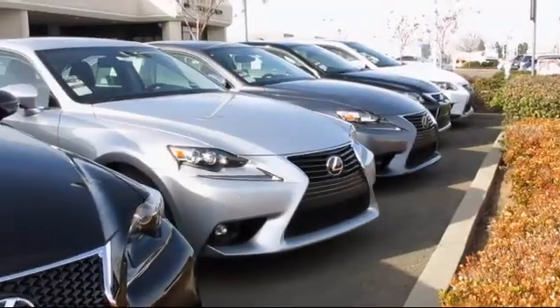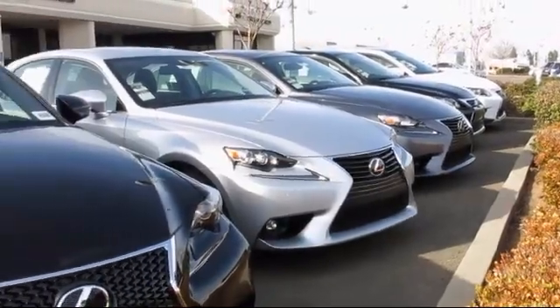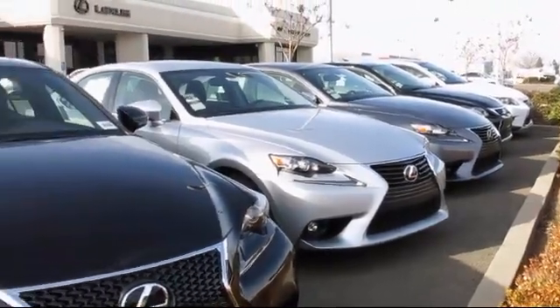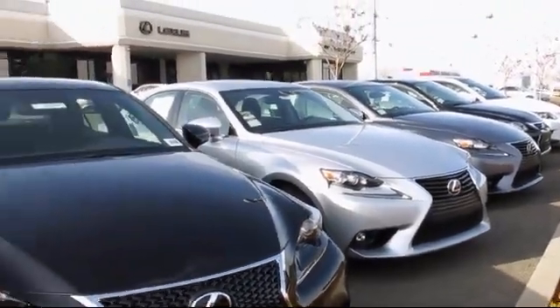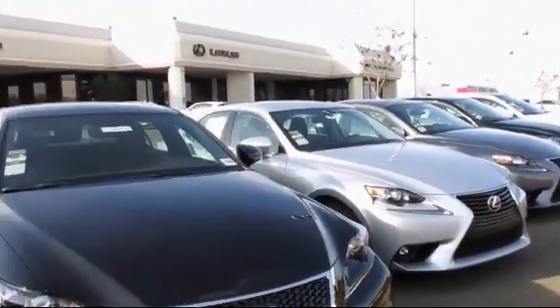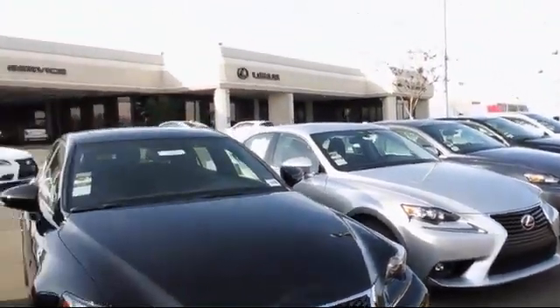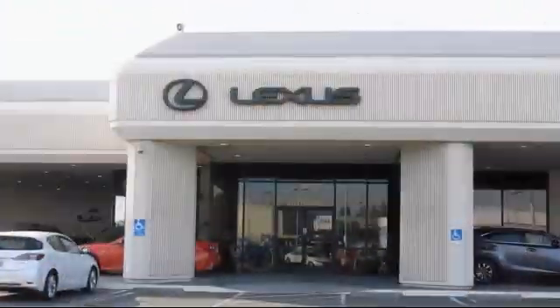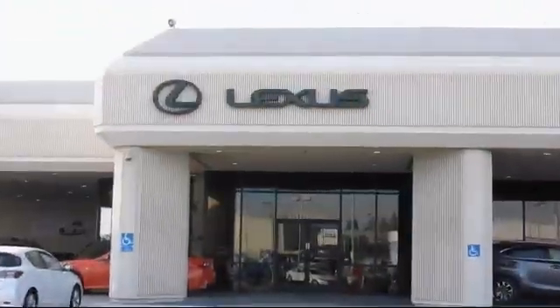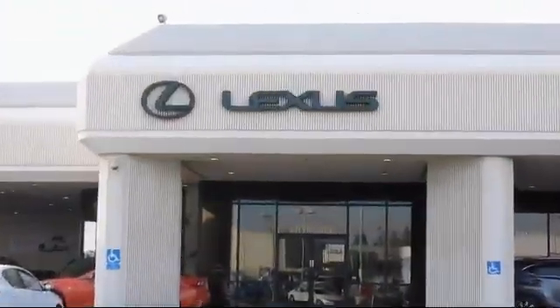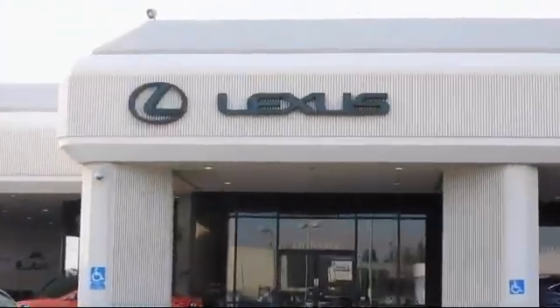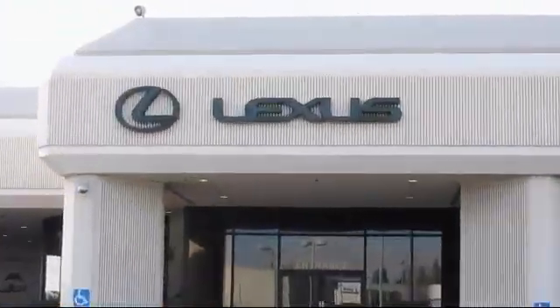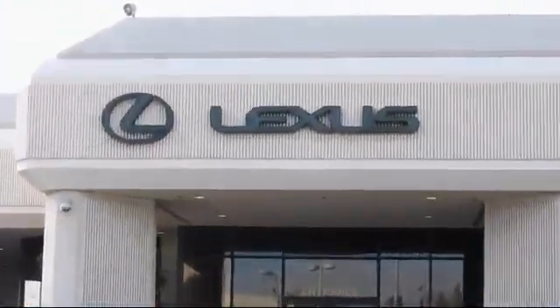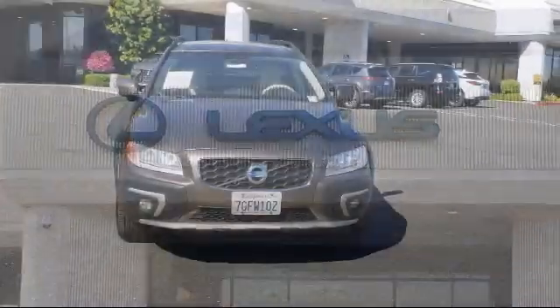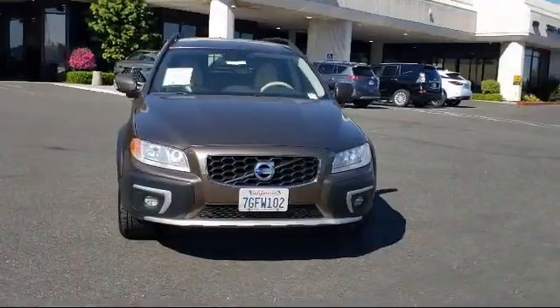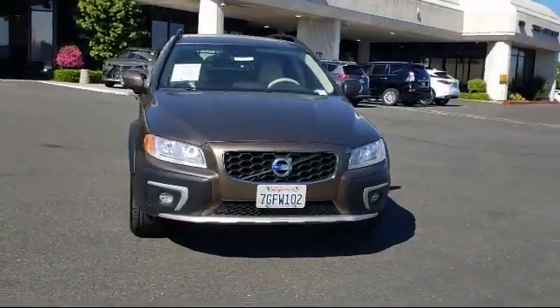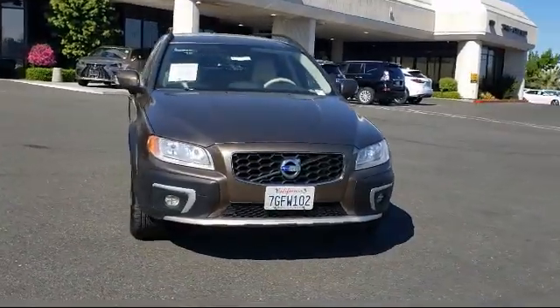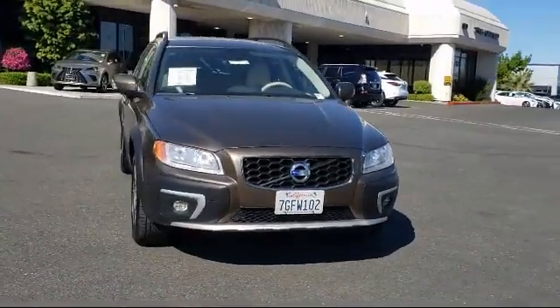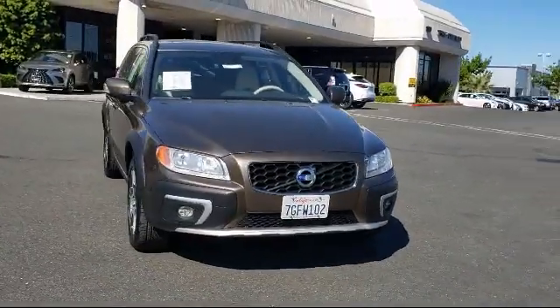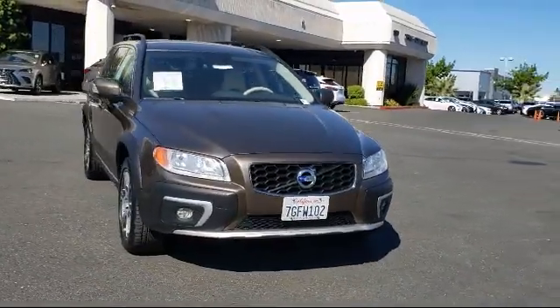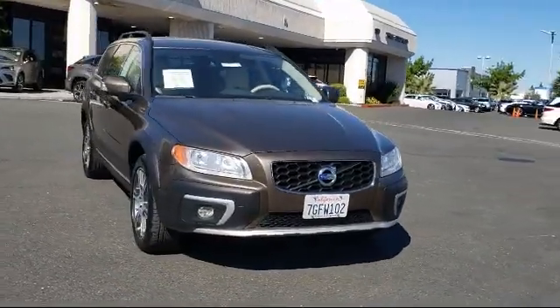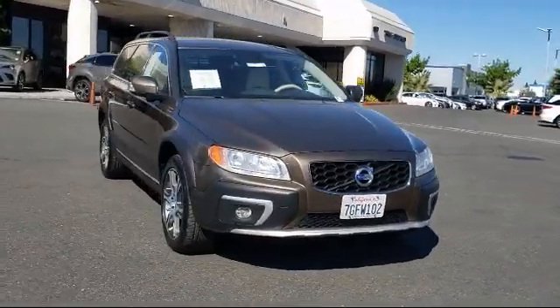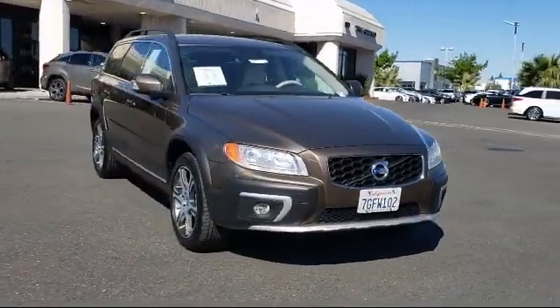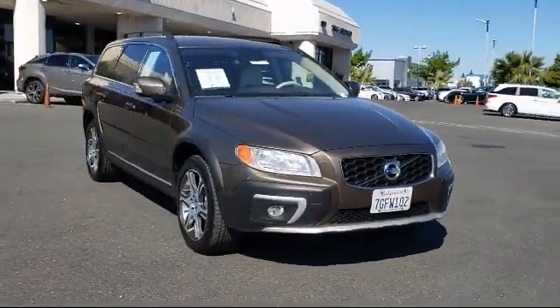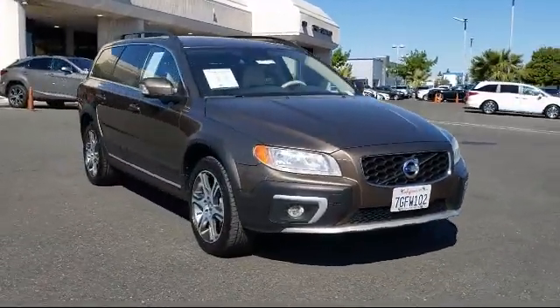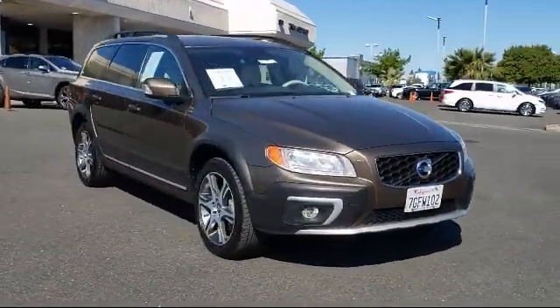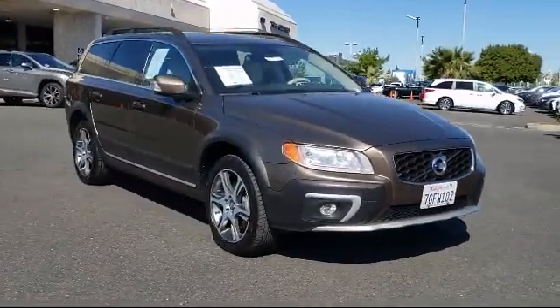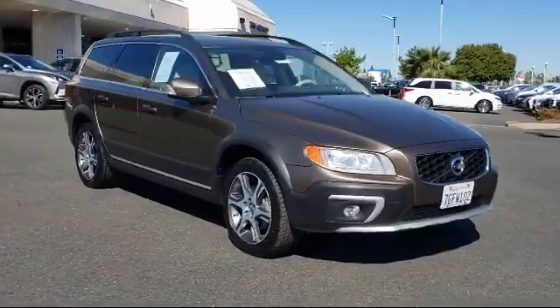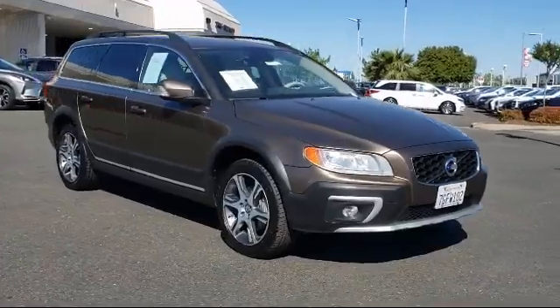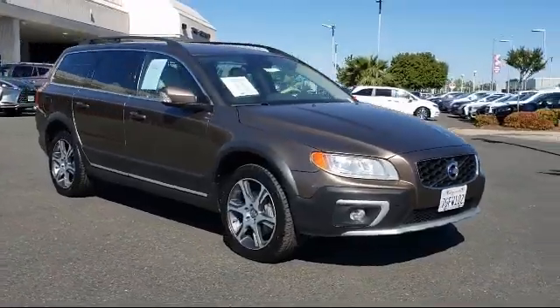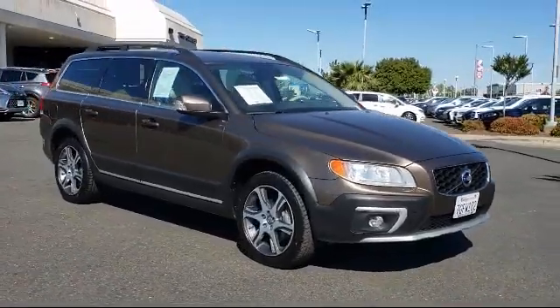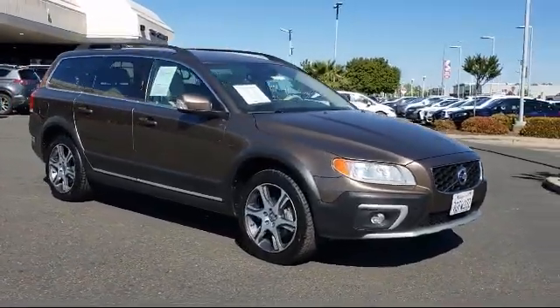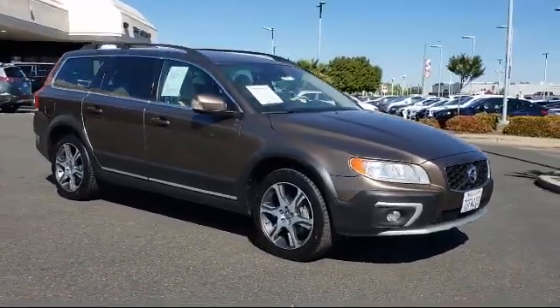Lexus of Roseville and the Roseville Auto Mall is proud to present another great vehicle from our selection of quality pre-owned cars, trucks, and SUVs. This vehicle comes equipped with a powerful and efficient turbocharged engine.